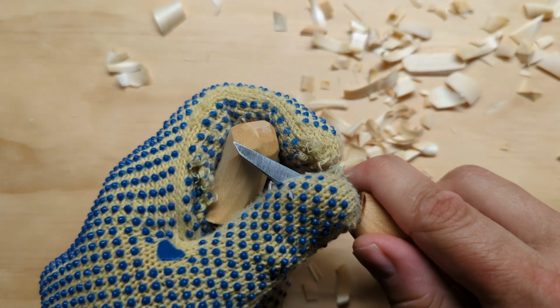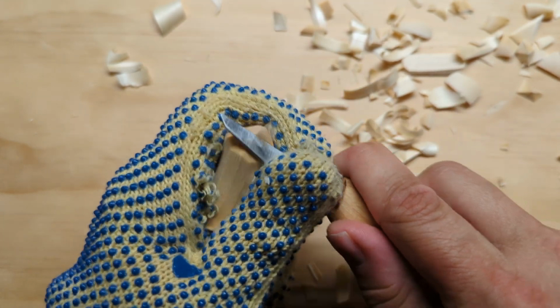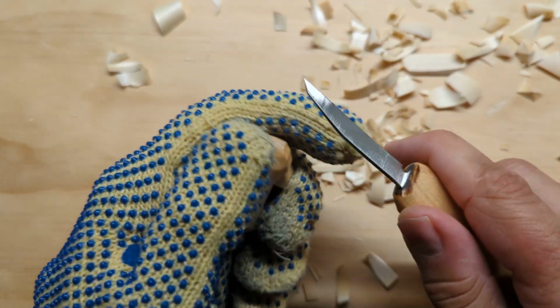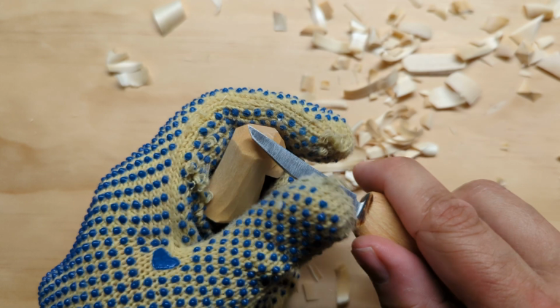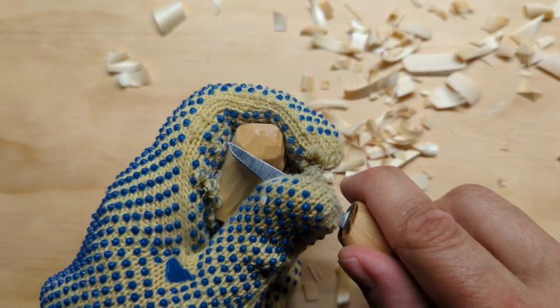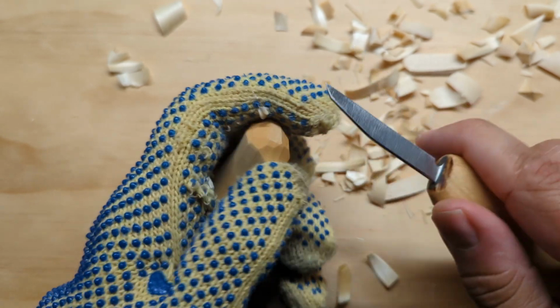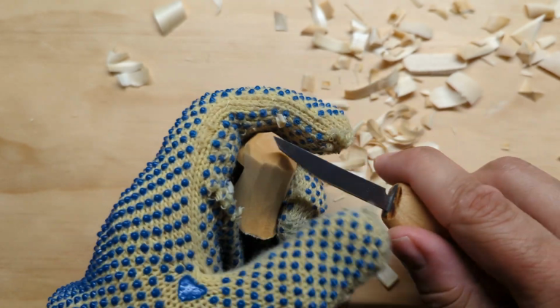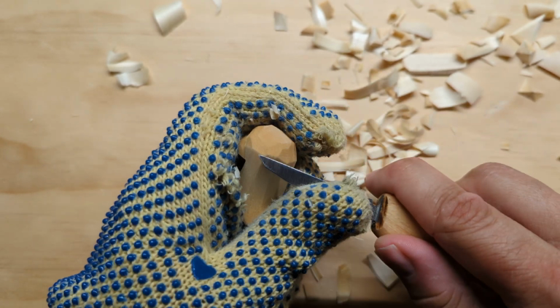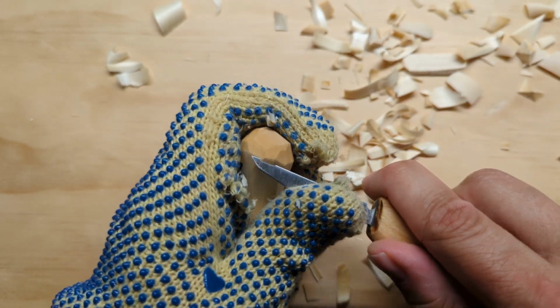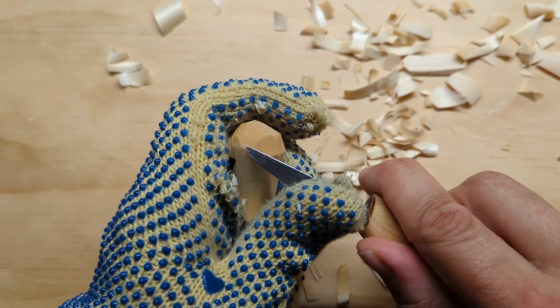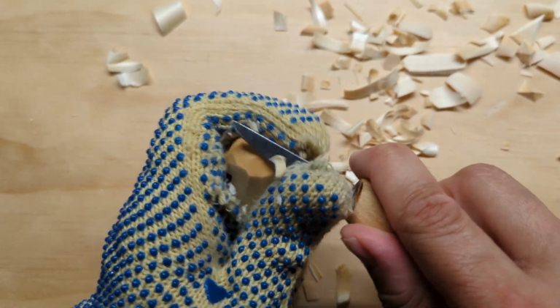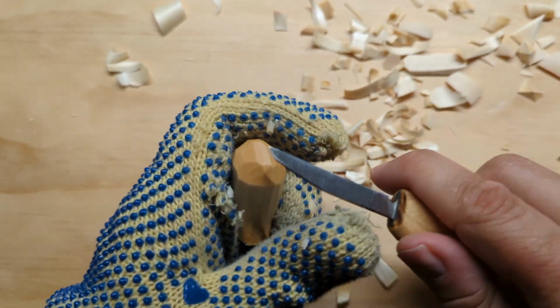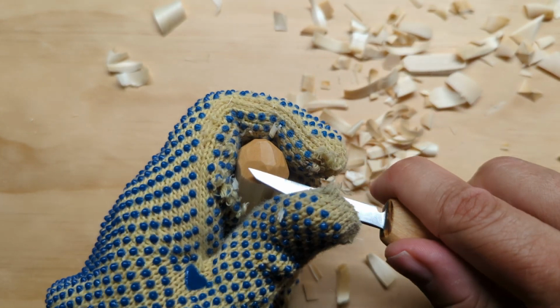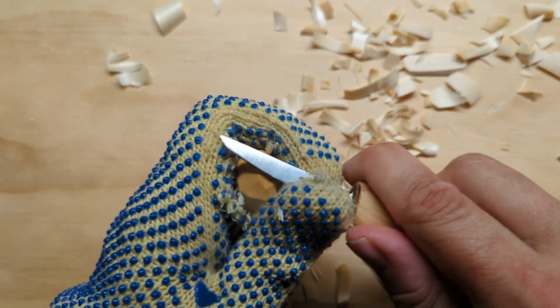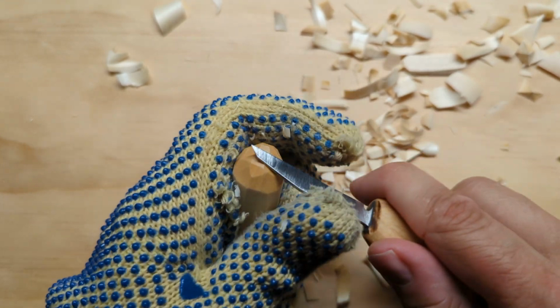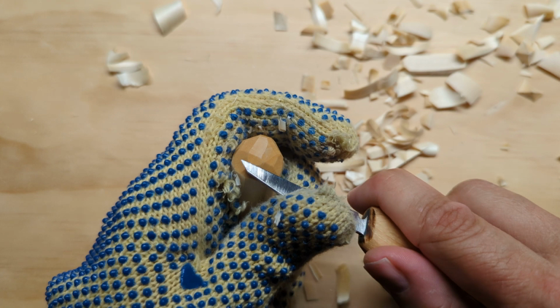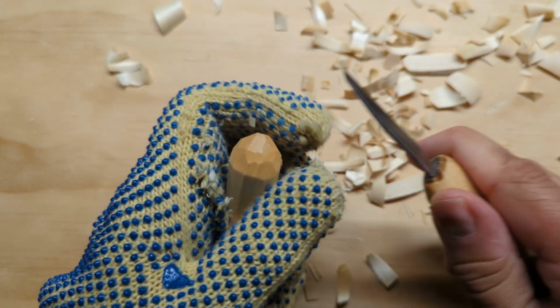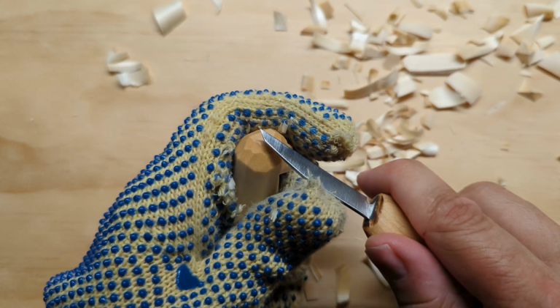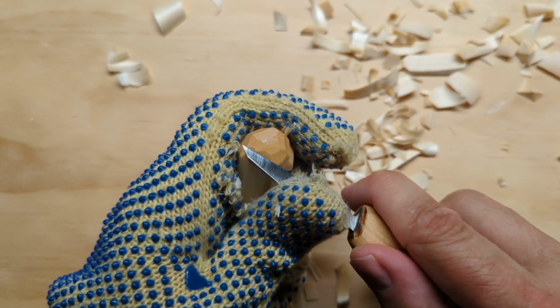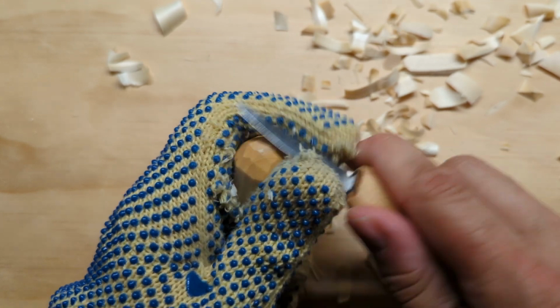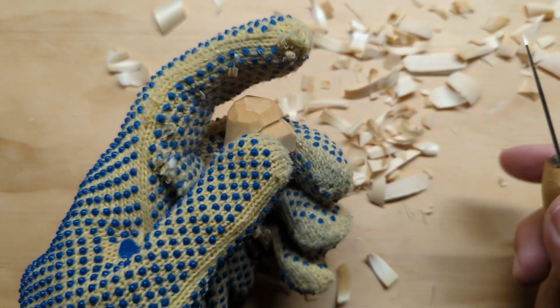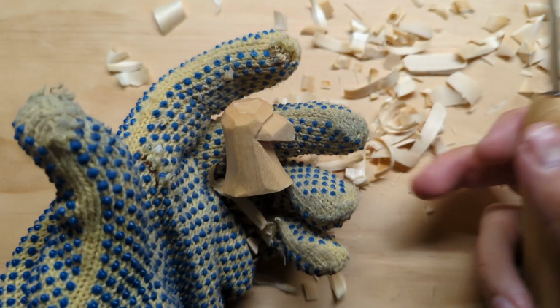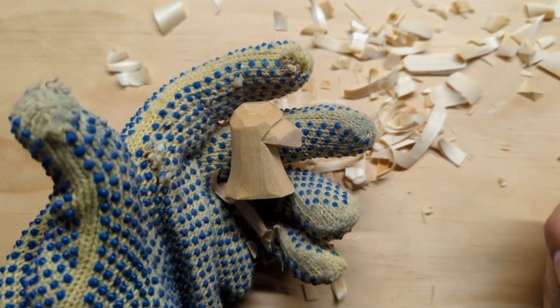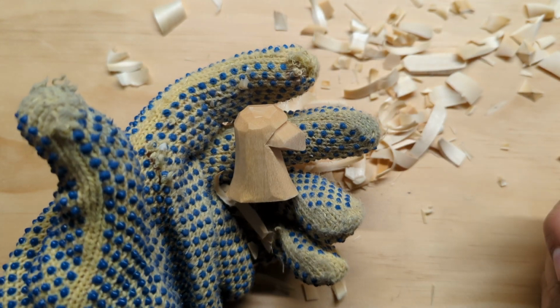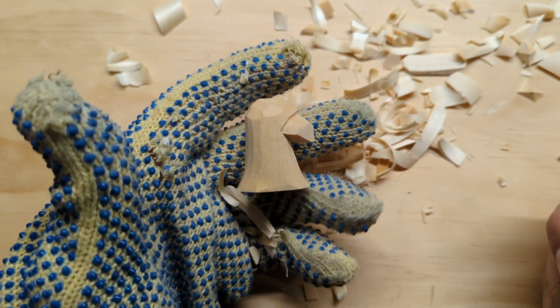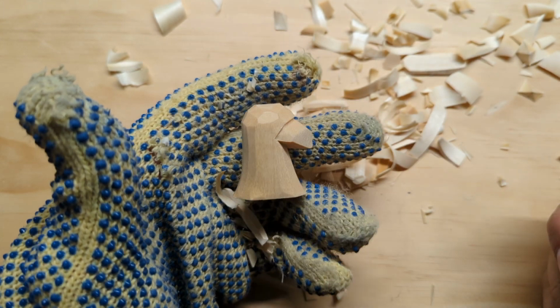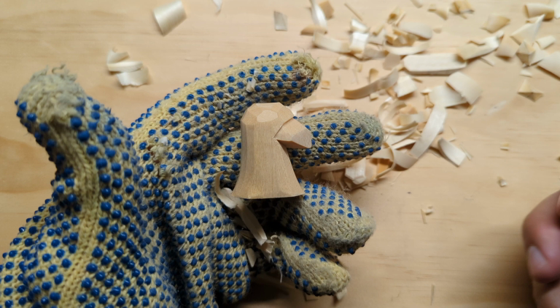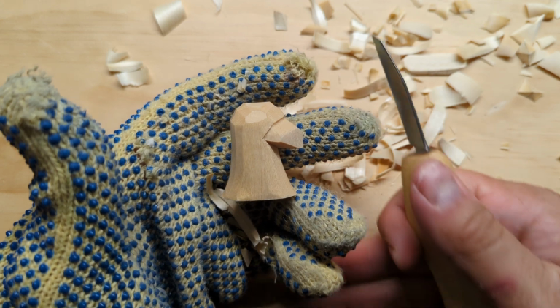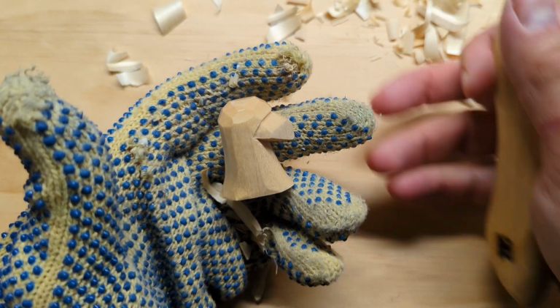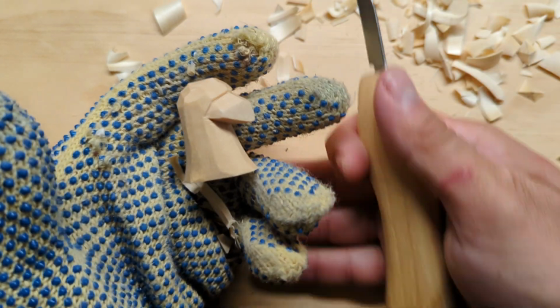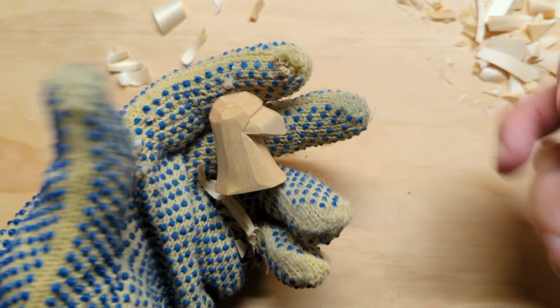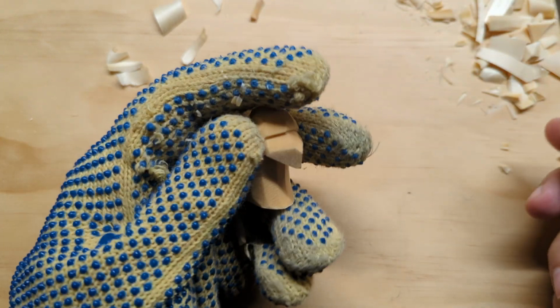I think I'd like to bring the back of that head in a little bit more, so let's go ahead and do that — flattening that back just a little more and then re-rounding it to align with the rest of the head. That looks good. I like that profile. But now I've got a little bit more of an angular back of the head, so I'm going to round that off again with some cuts there.